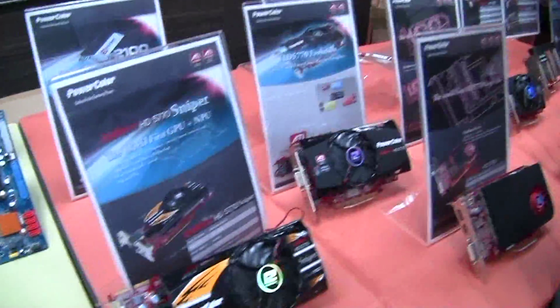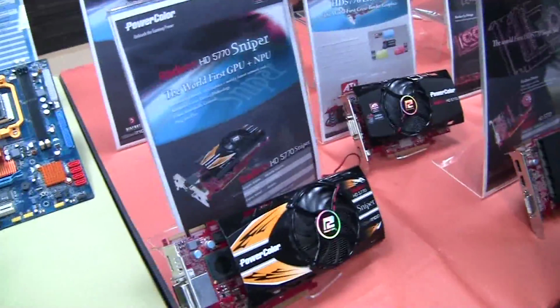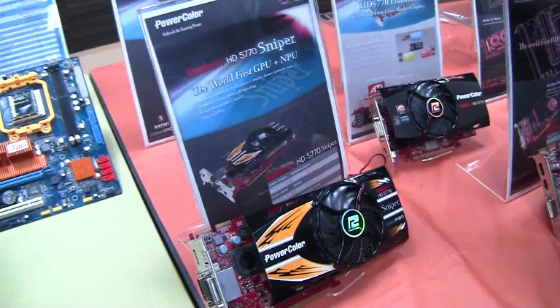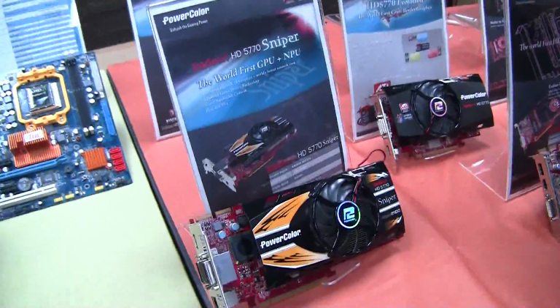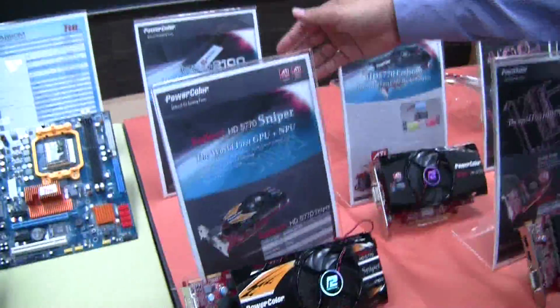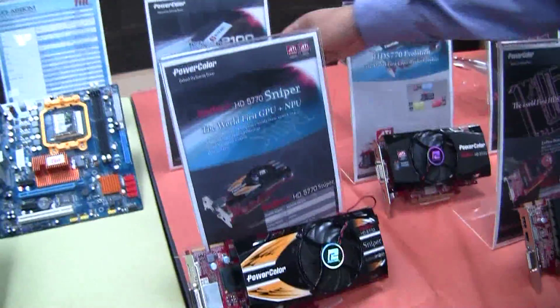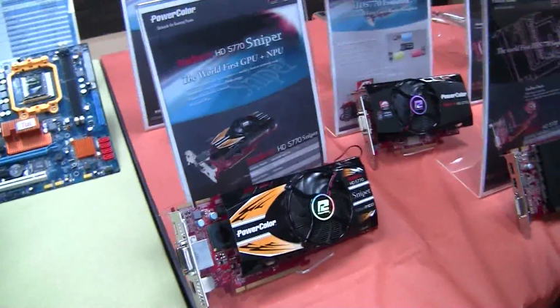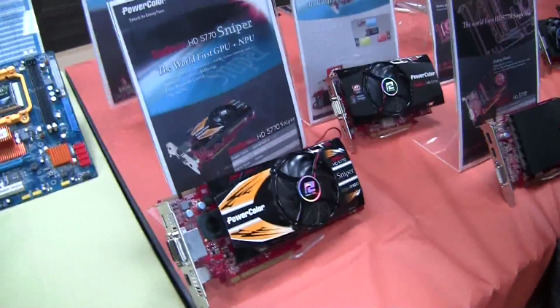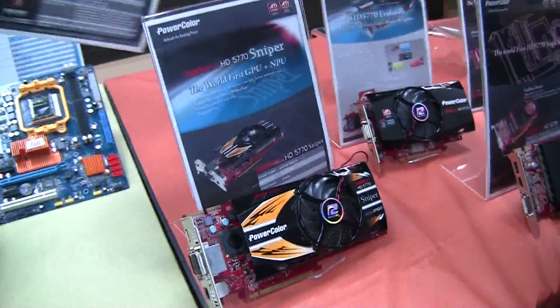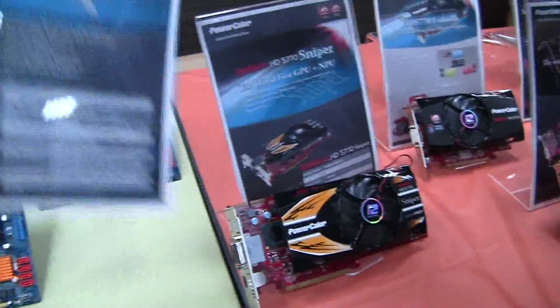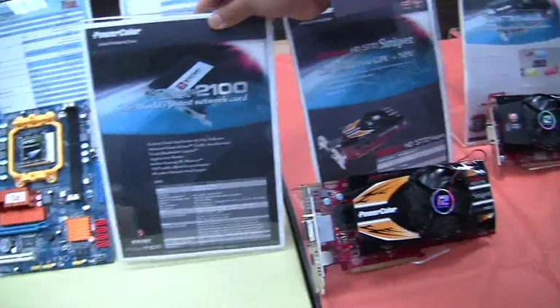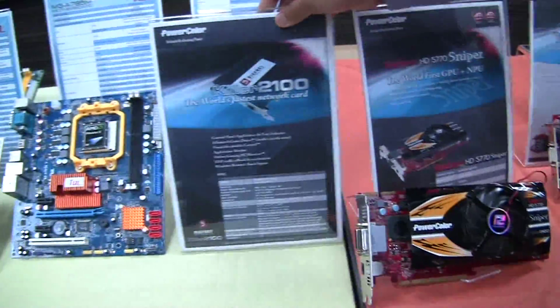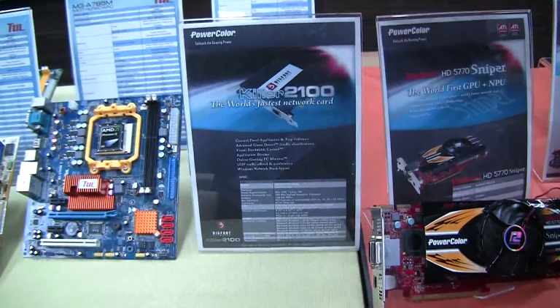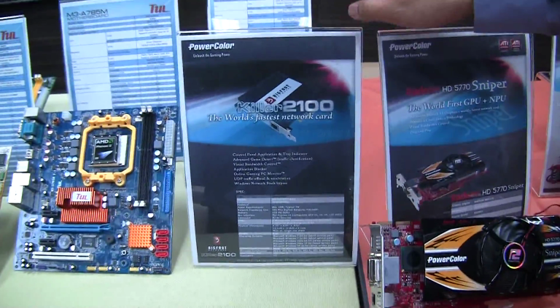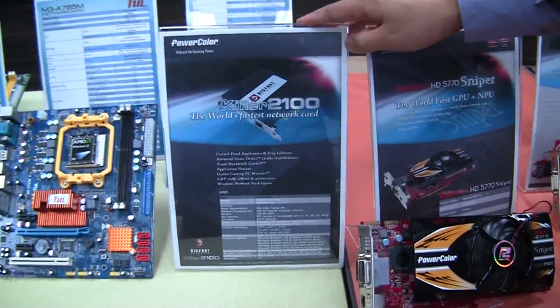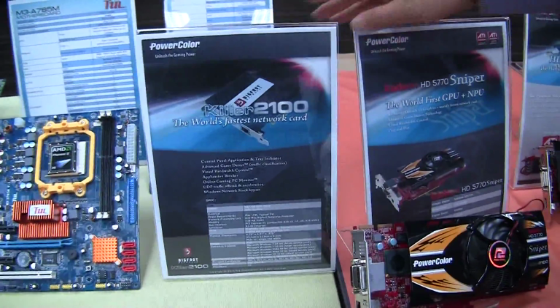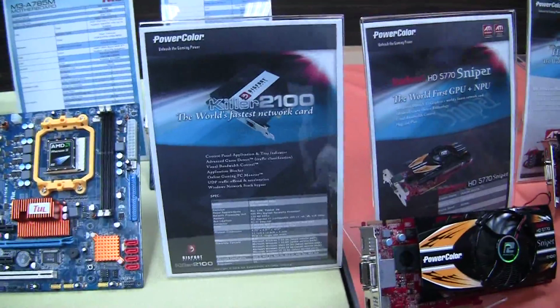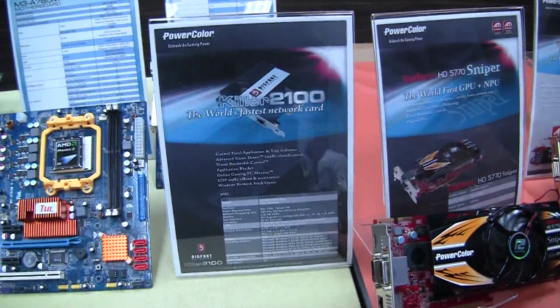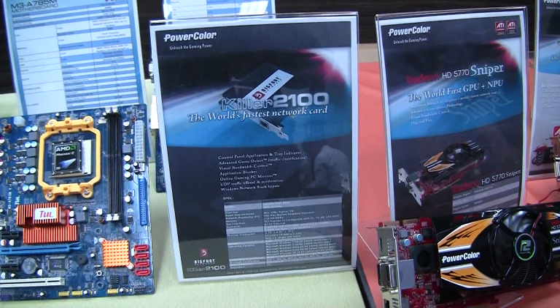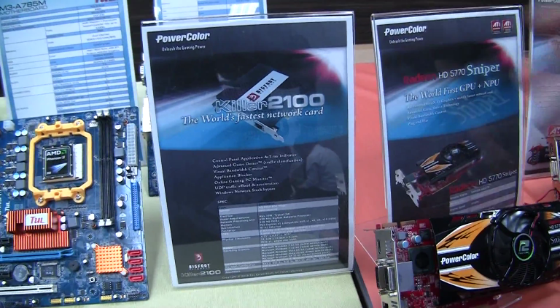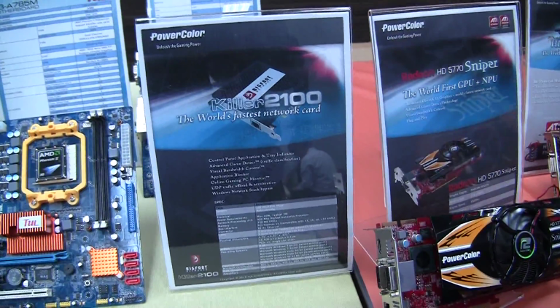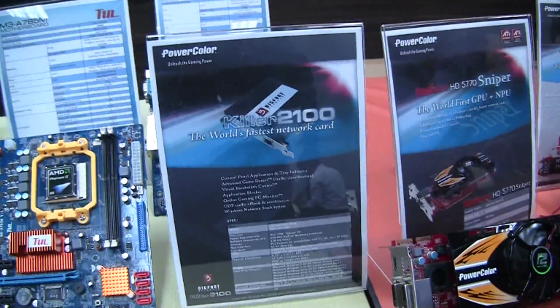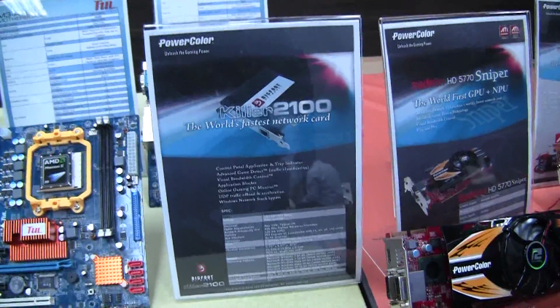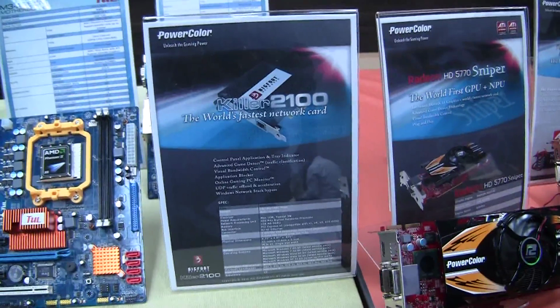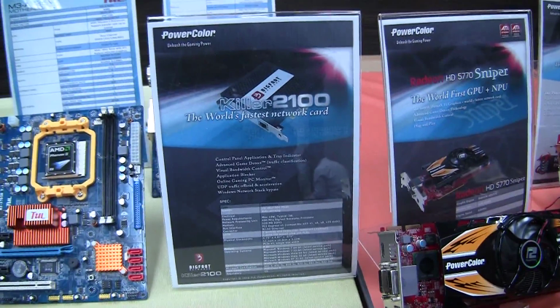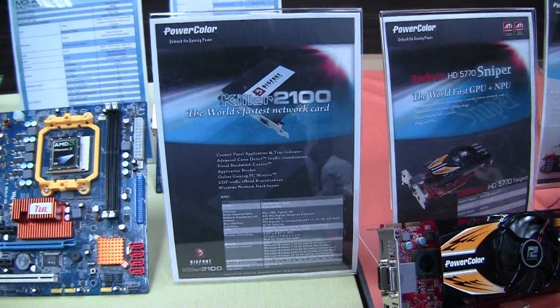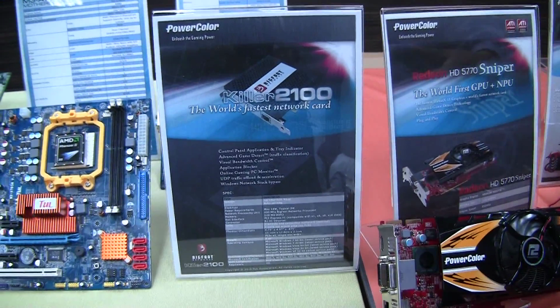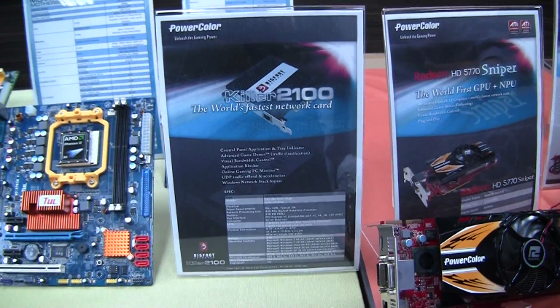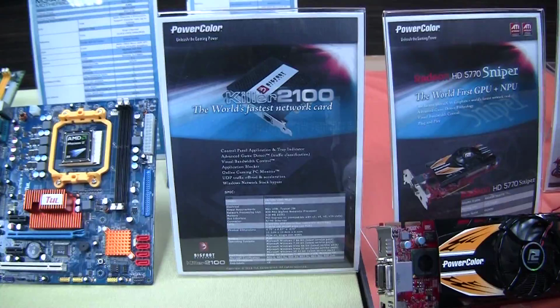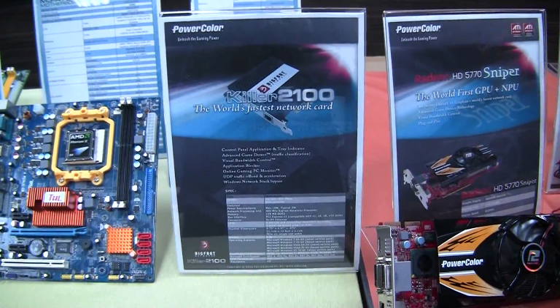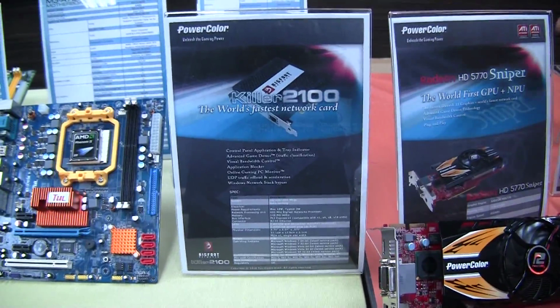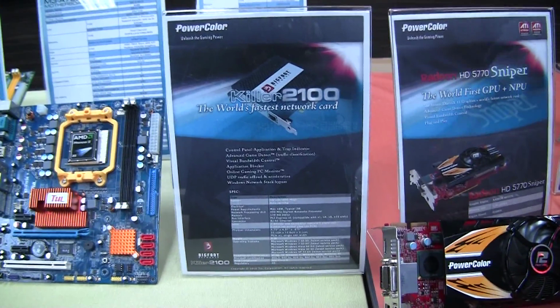We actually teamed up with Bigfoot, our network partner and creator of the NetKiller 2100, and they approached us with a really unique idea of combining the NPU with the GPU.